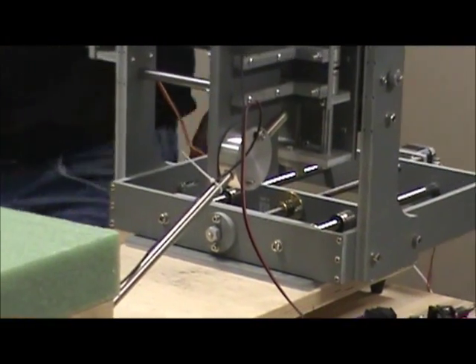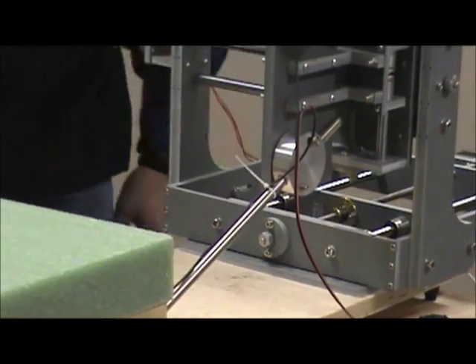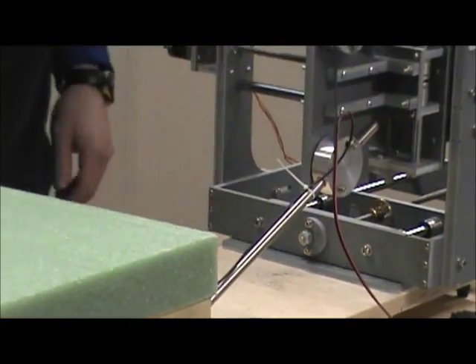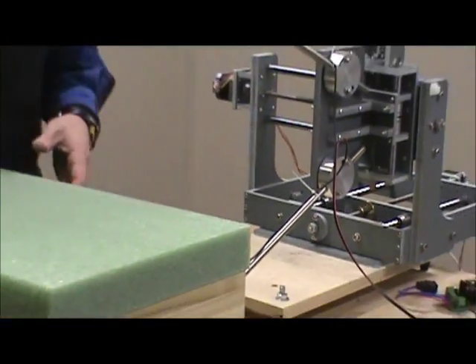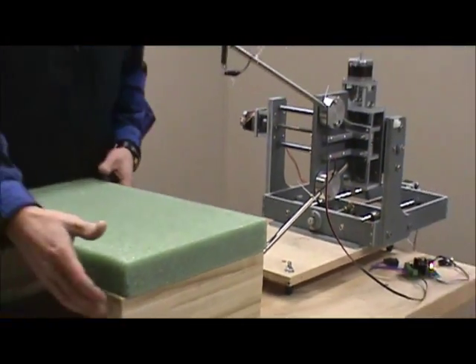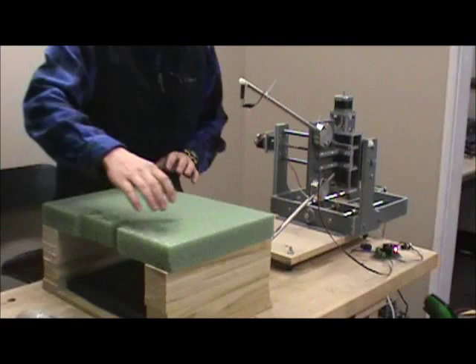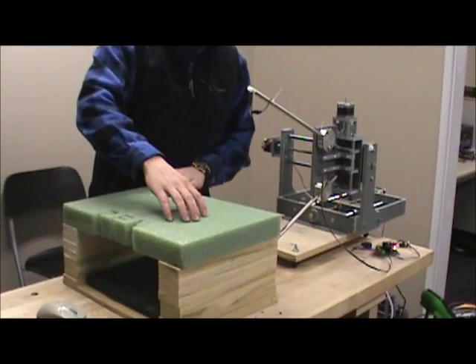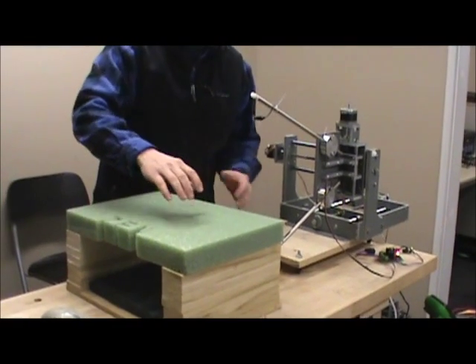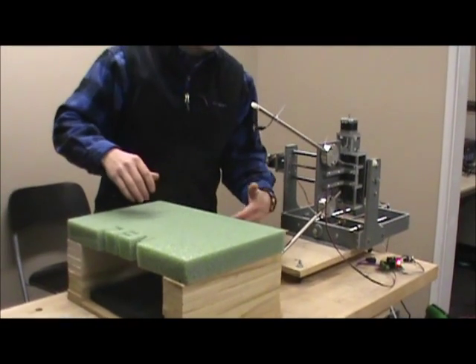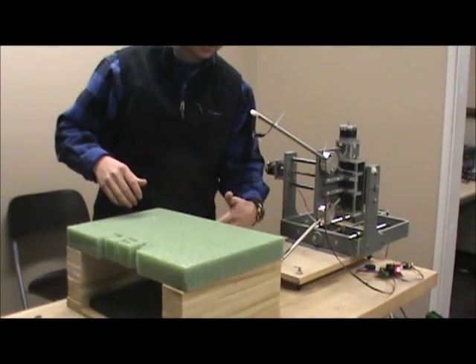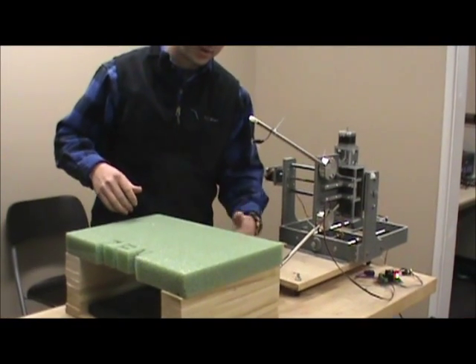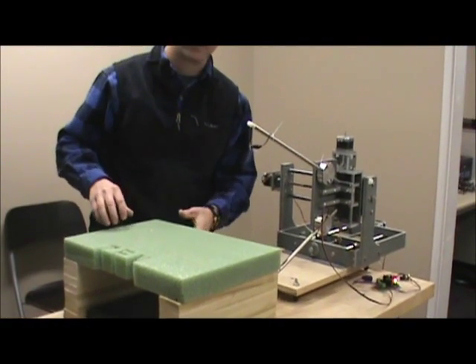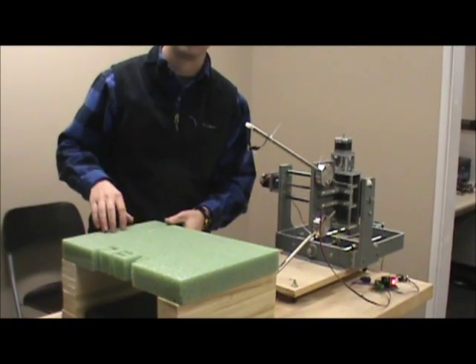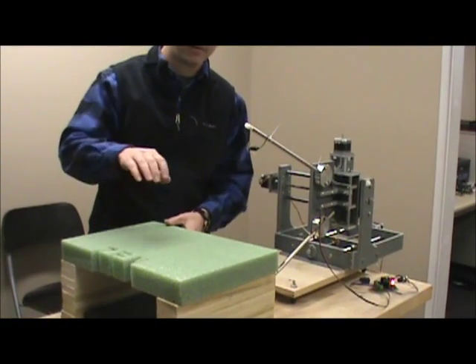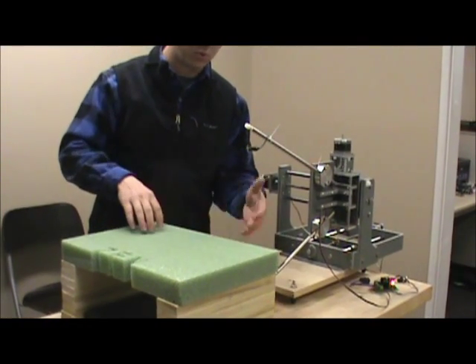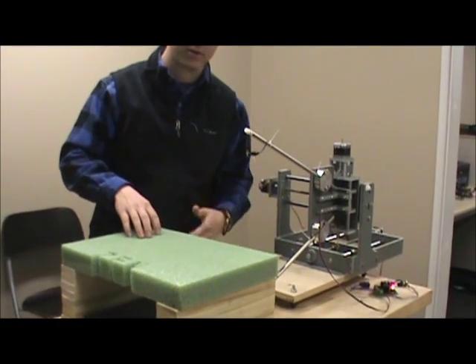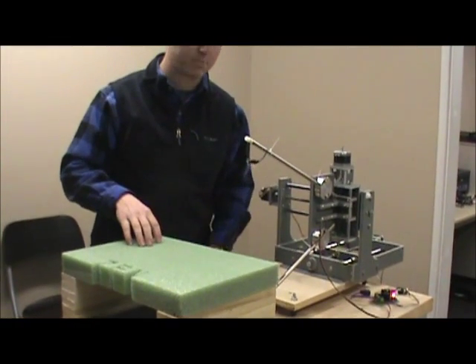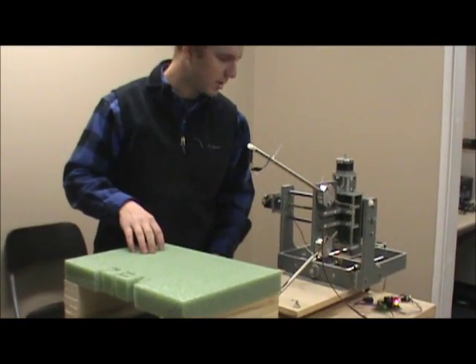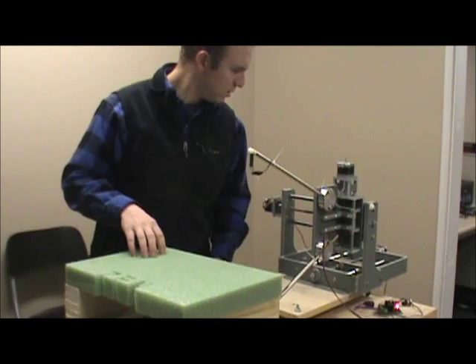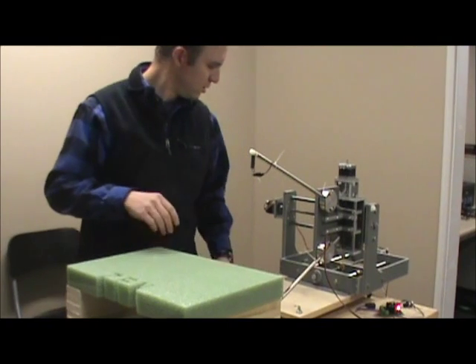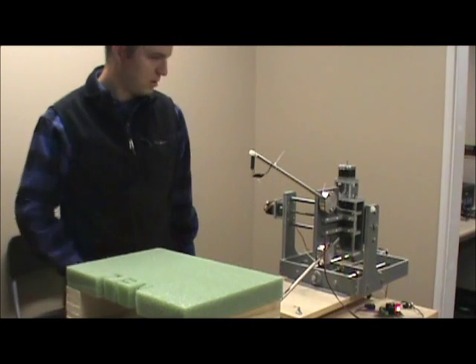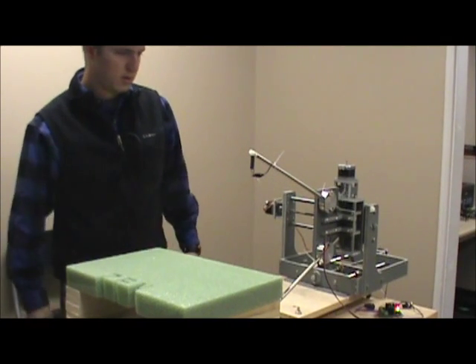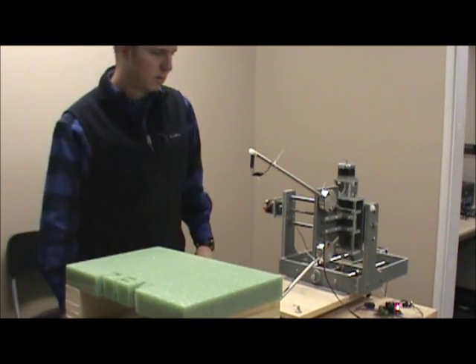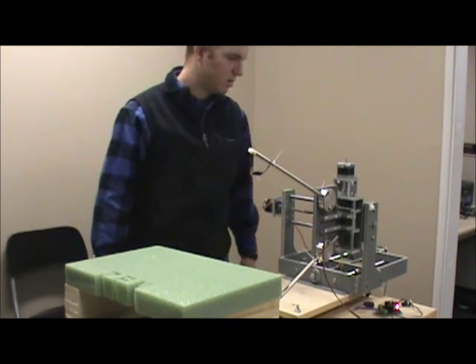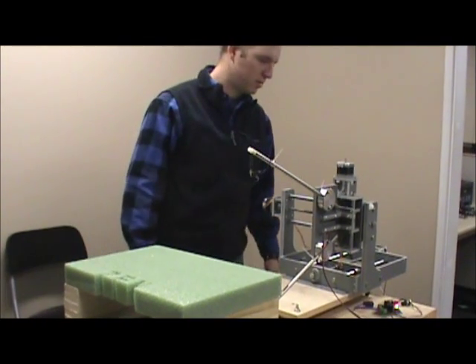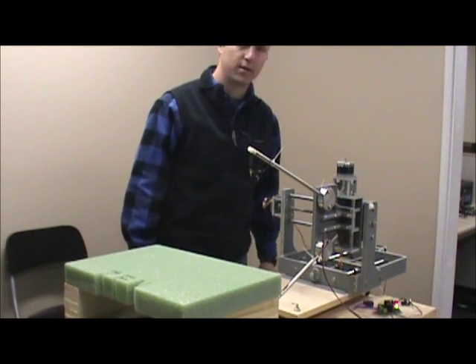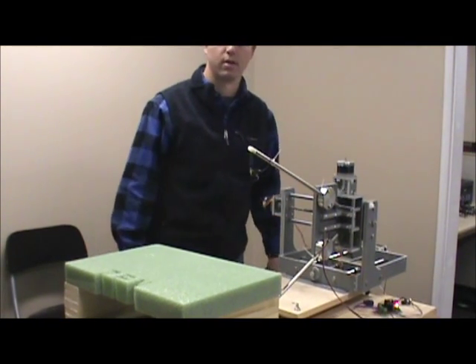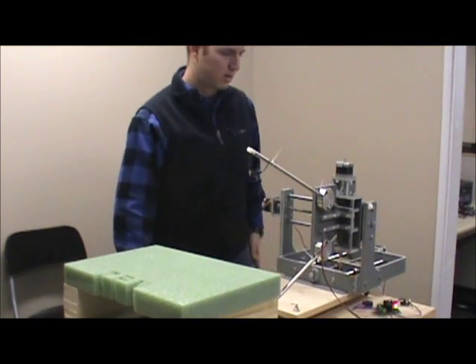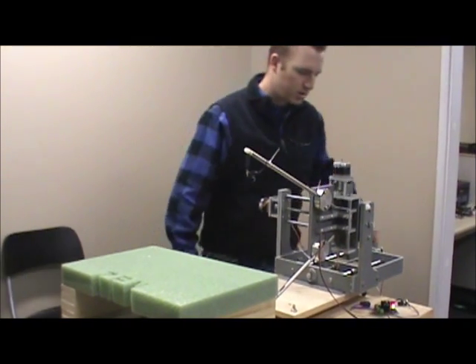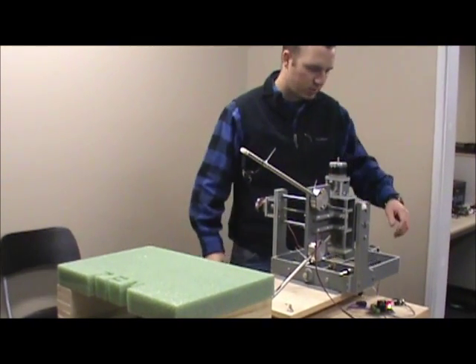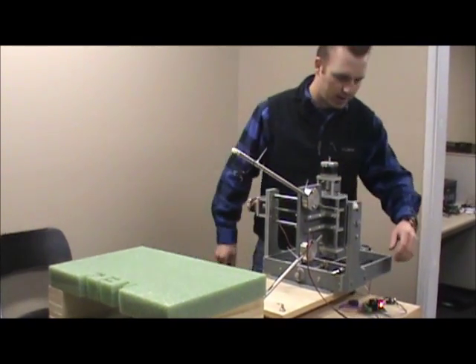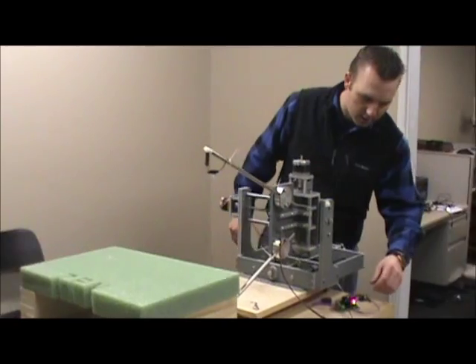We have created a little stand here just to hold the foam so it allows clearance underneath and above for the wire to be able to cut. That is it — we will go ahead and get started.